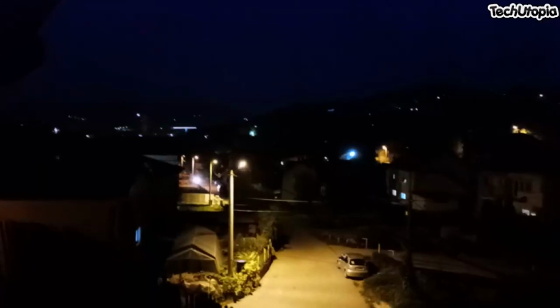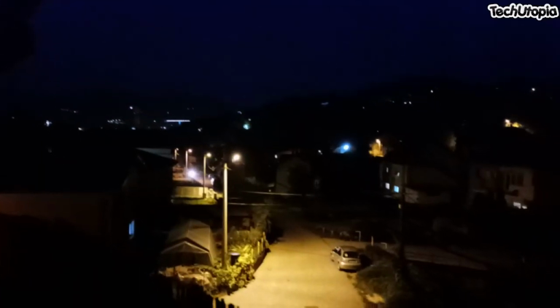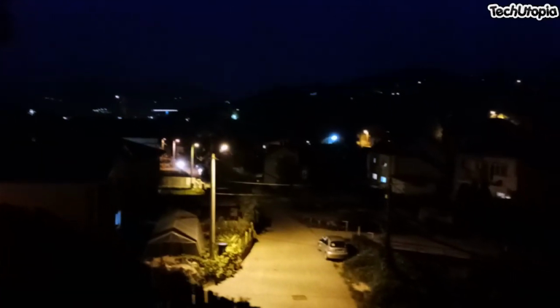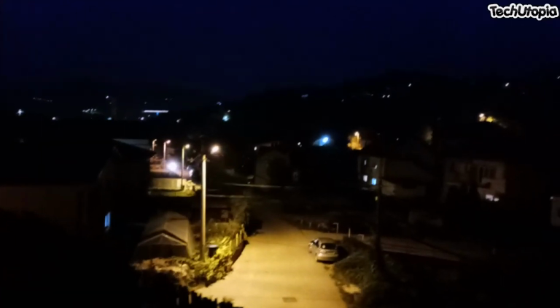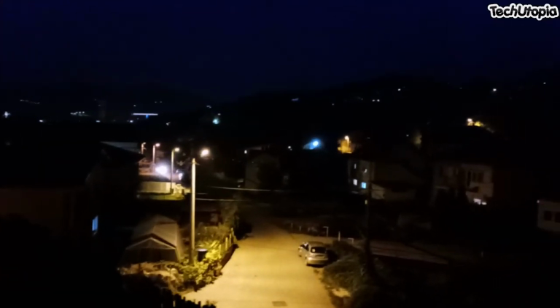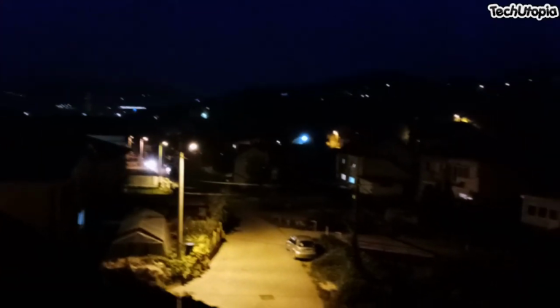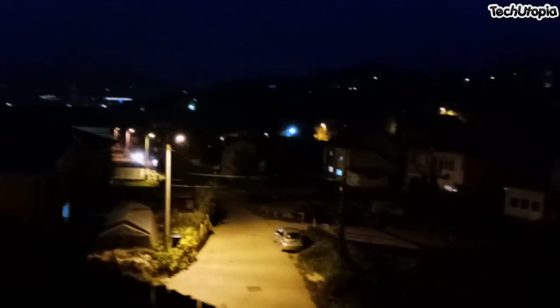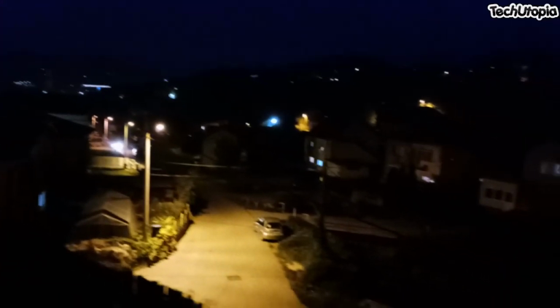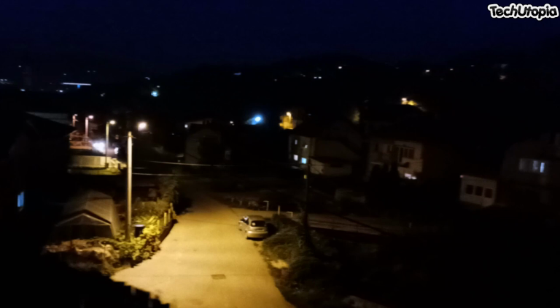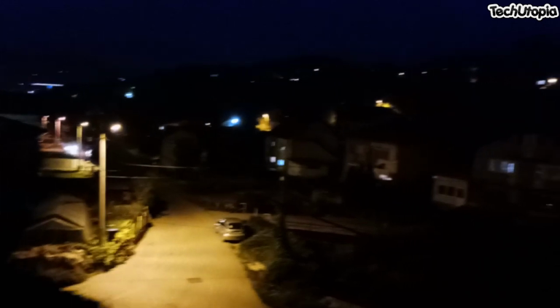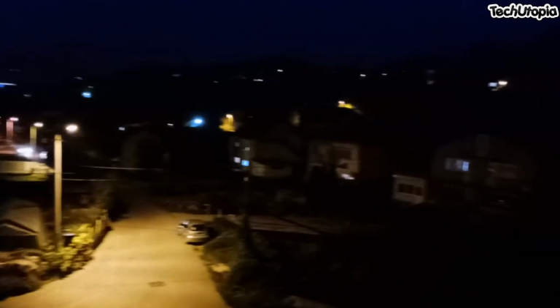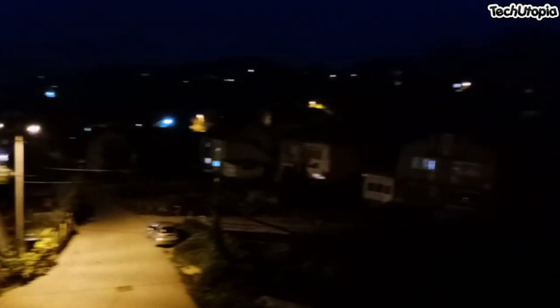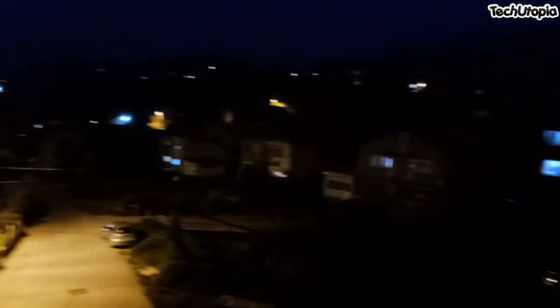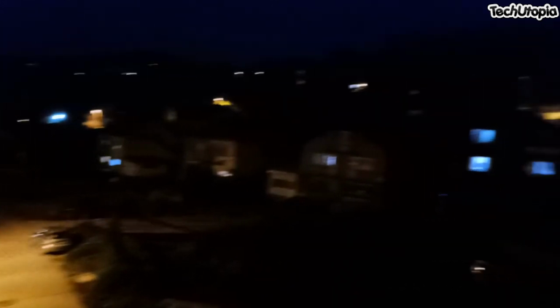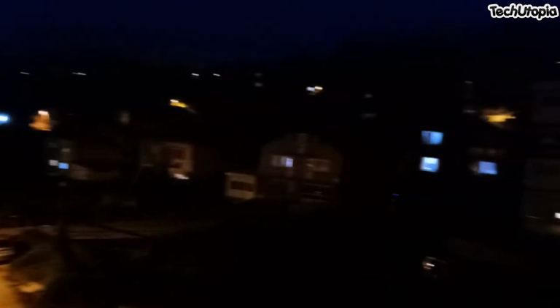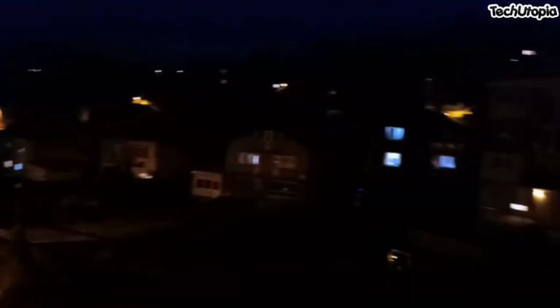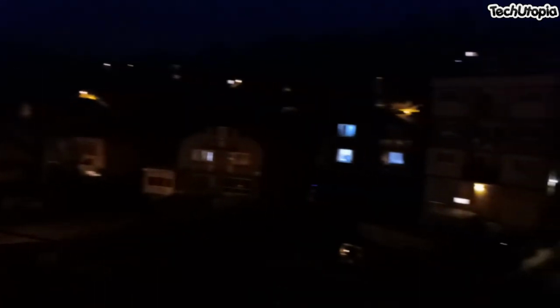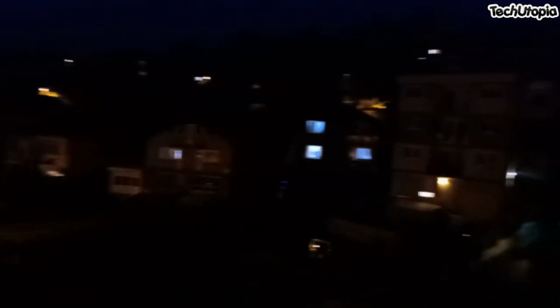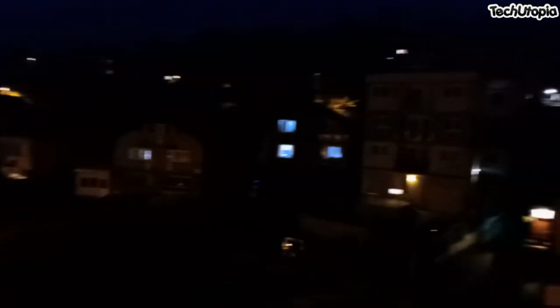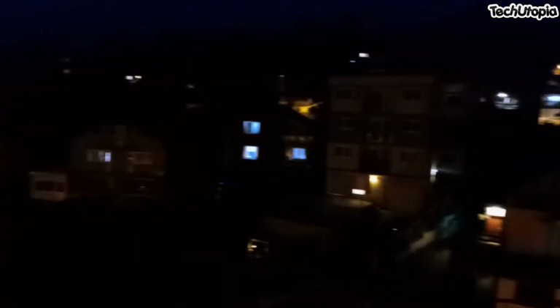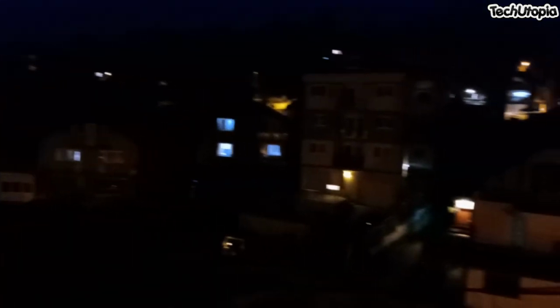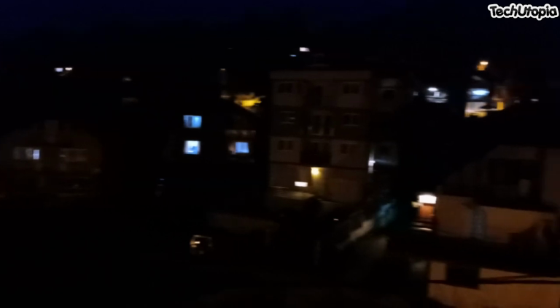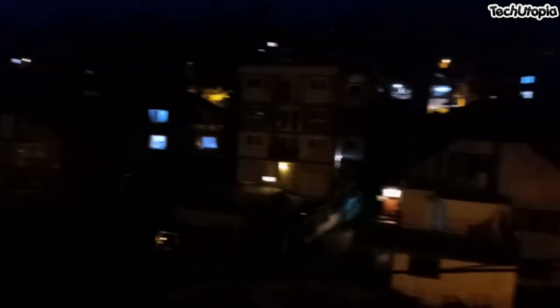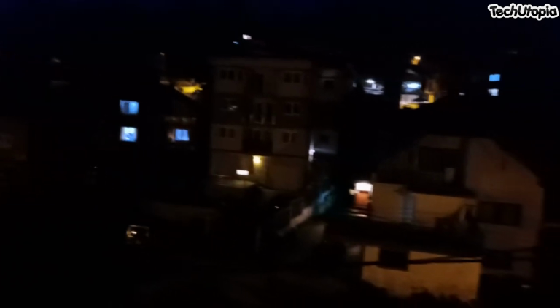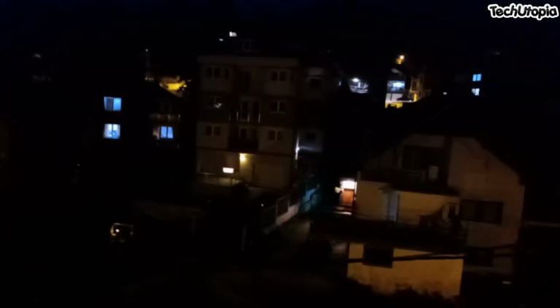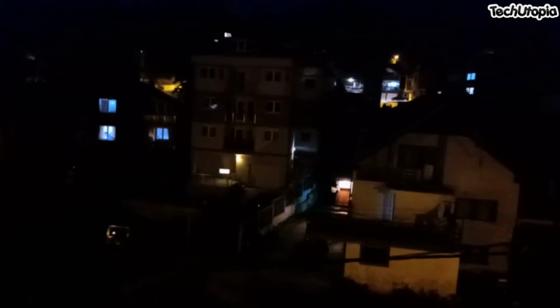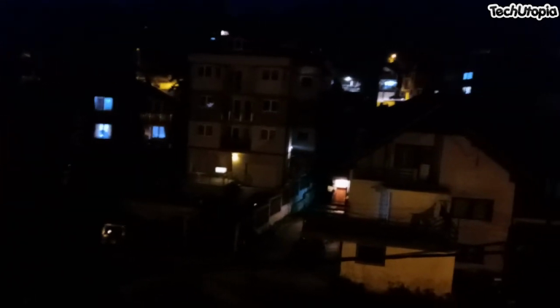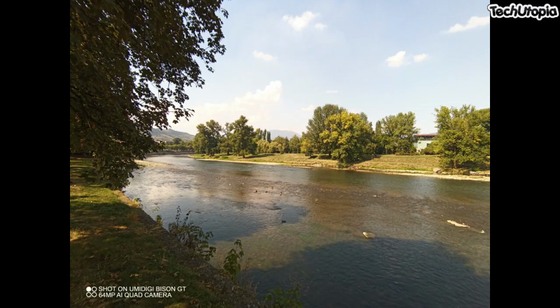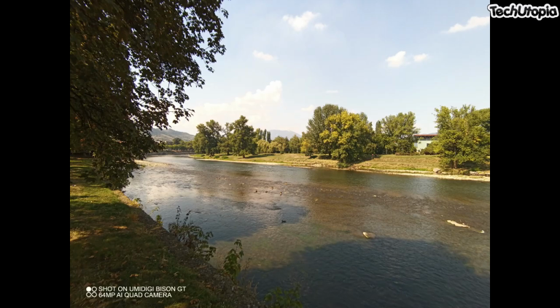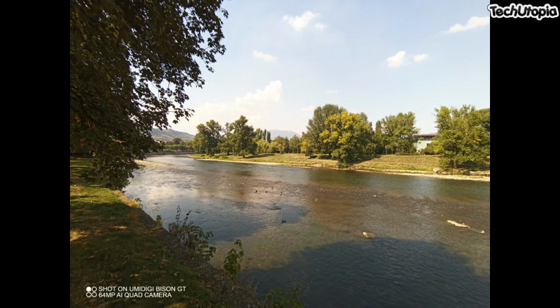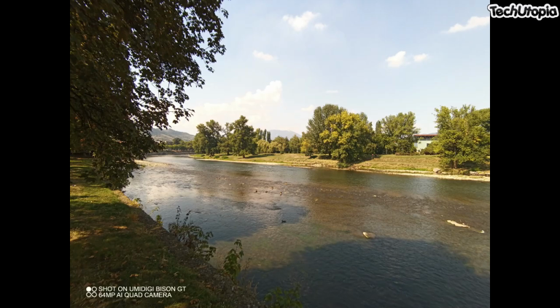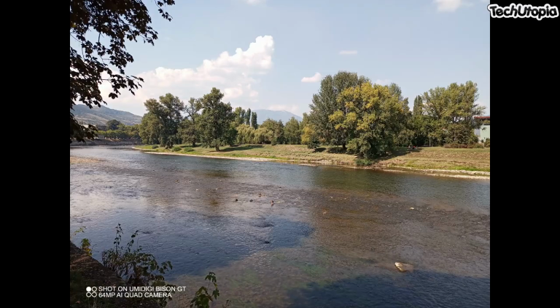This is the UMIDG GT at night, recording with 1080p 30fps. You can judge by yourself the quality. Very dark.